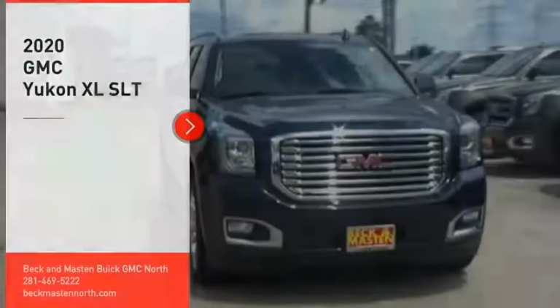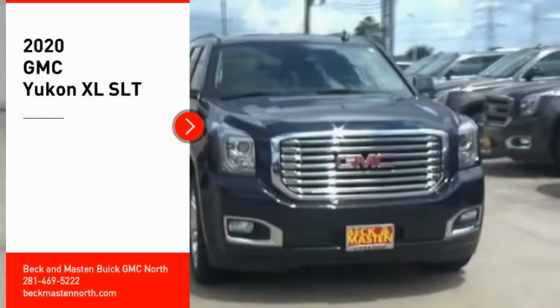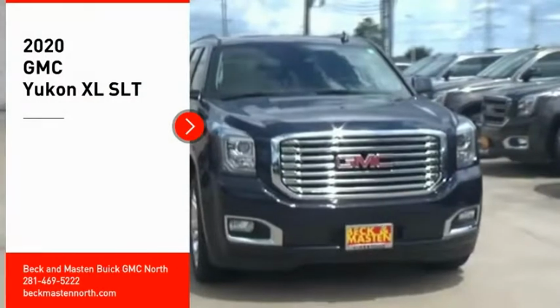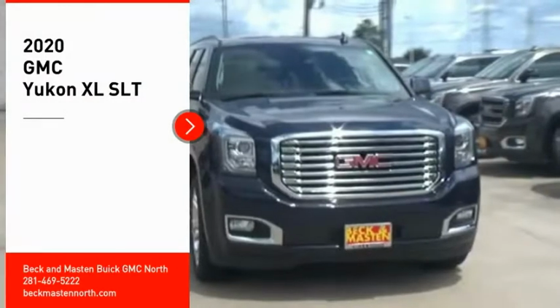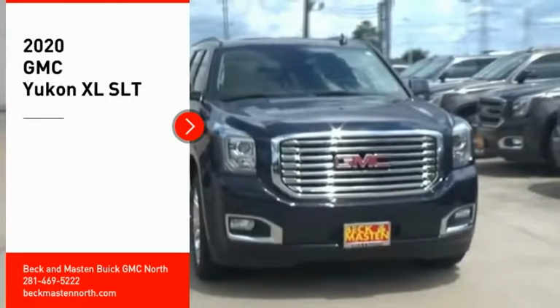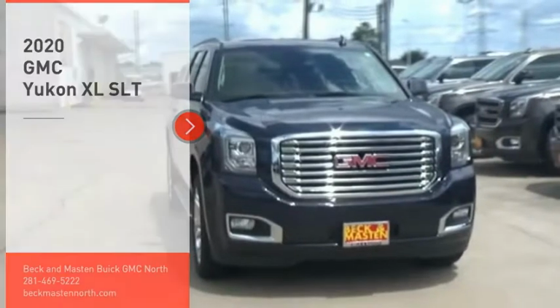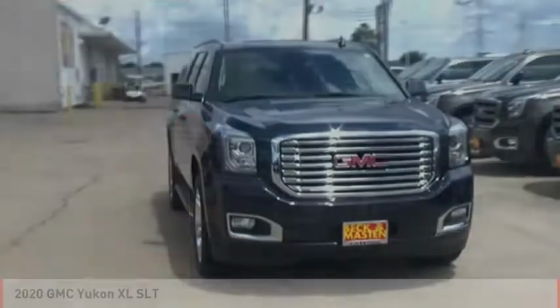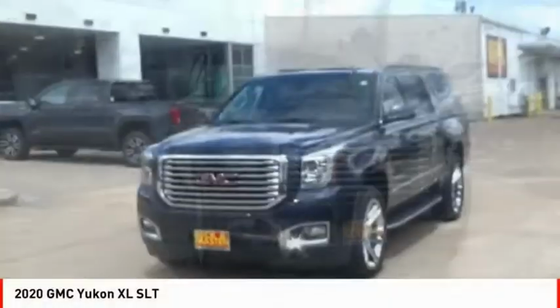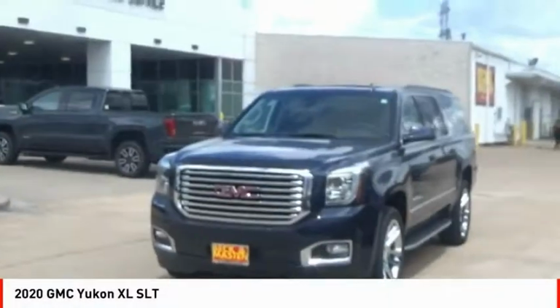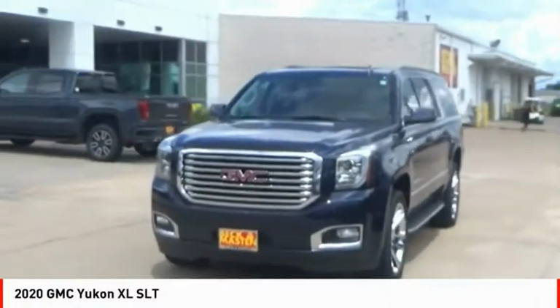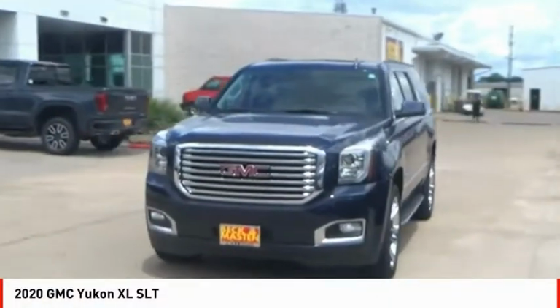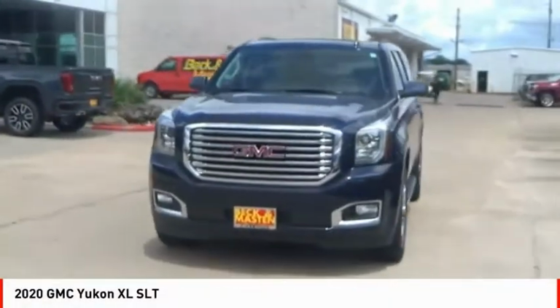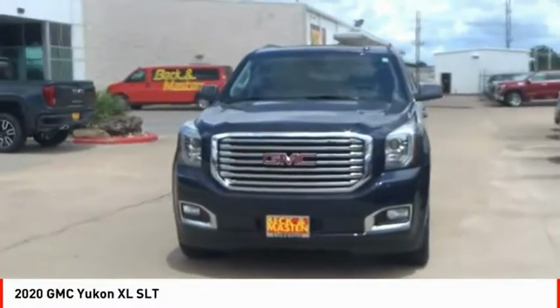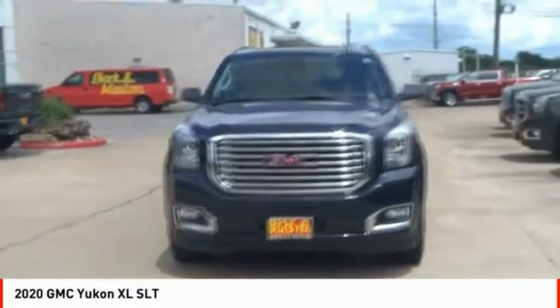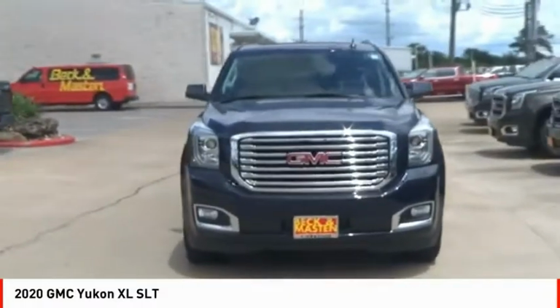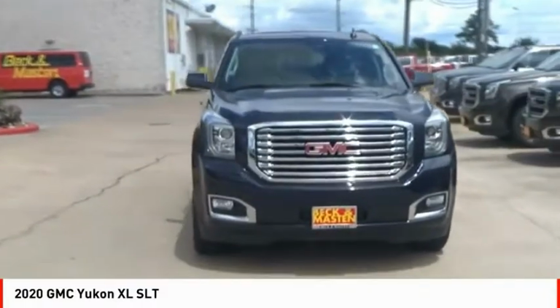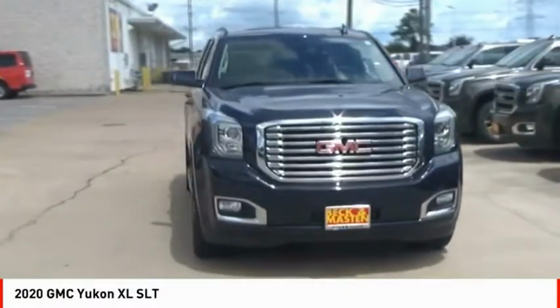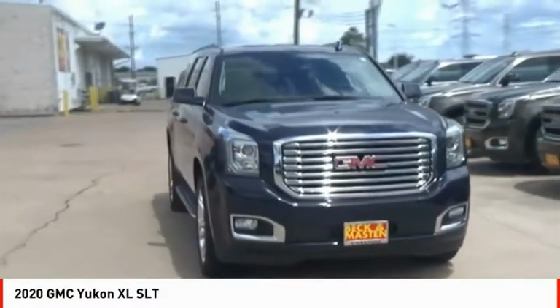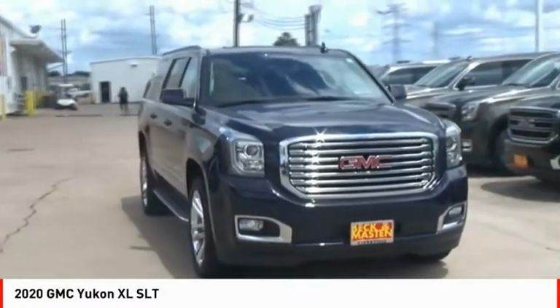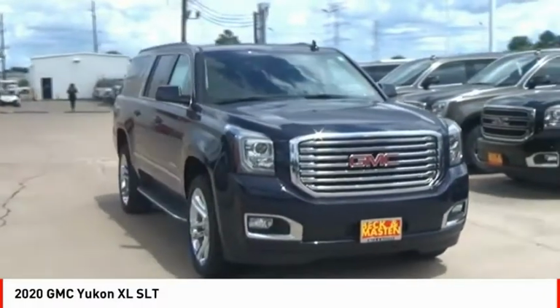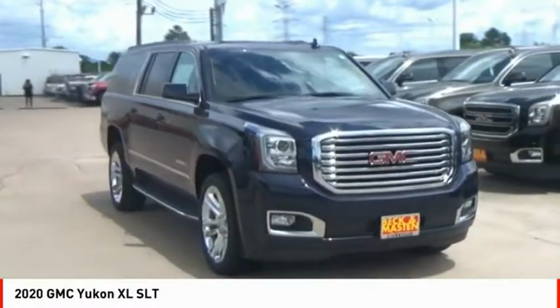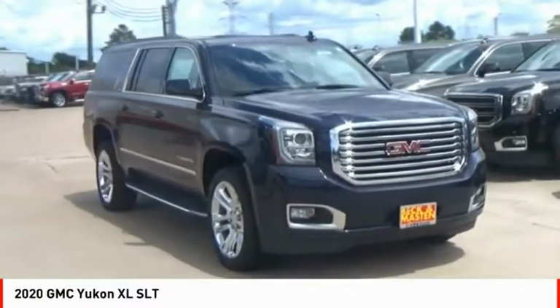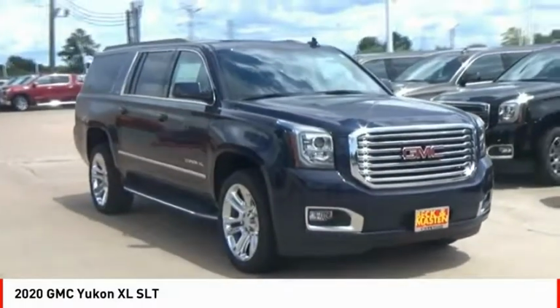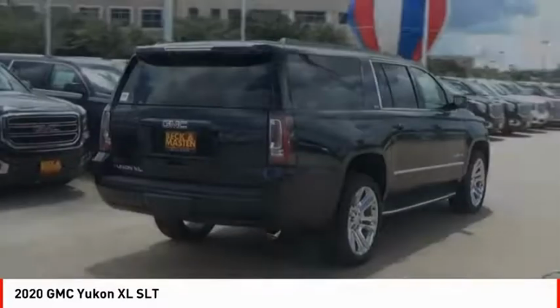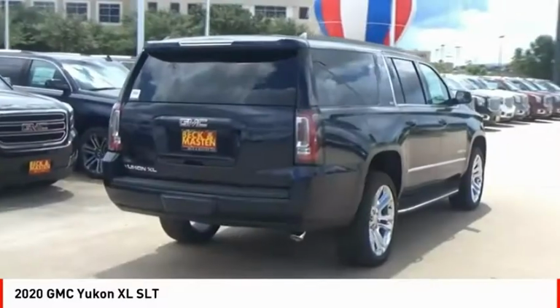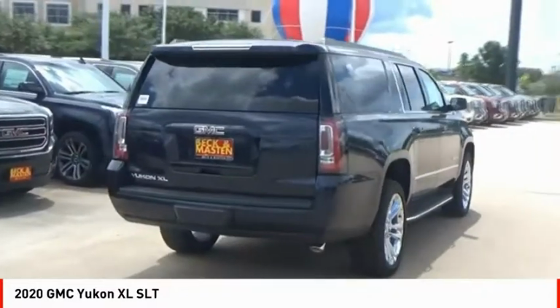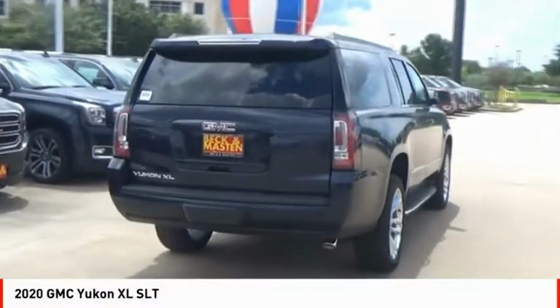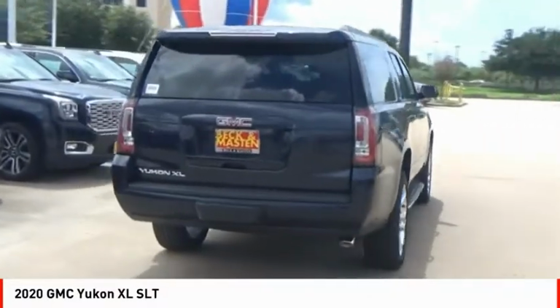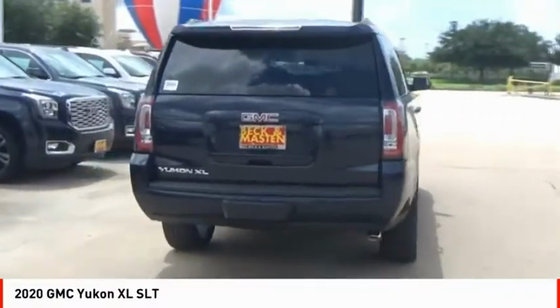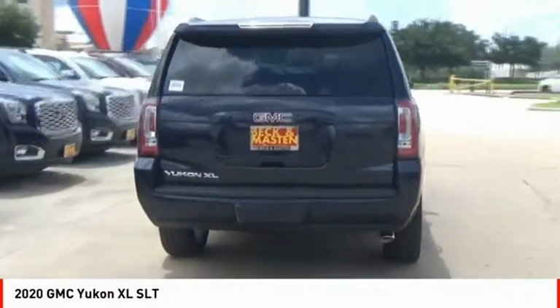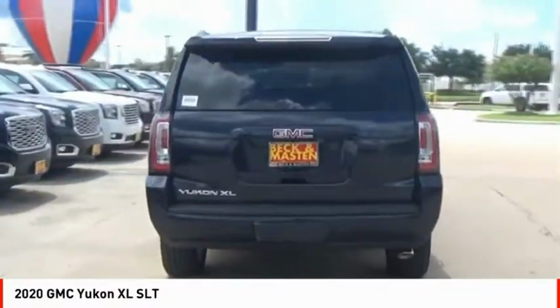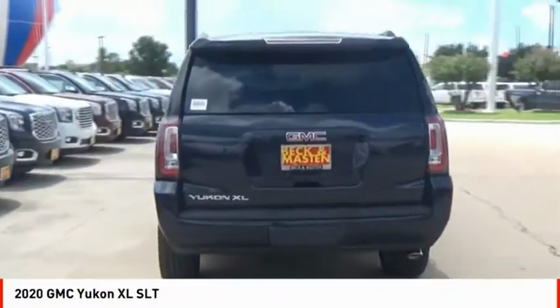Come test drive the 2020 Yukon XL. GMC Yukon XL is a great choice for families who need a full-size SUV with maximum seating. The looks don't hurt either. Here are some of this vehicle's great options.